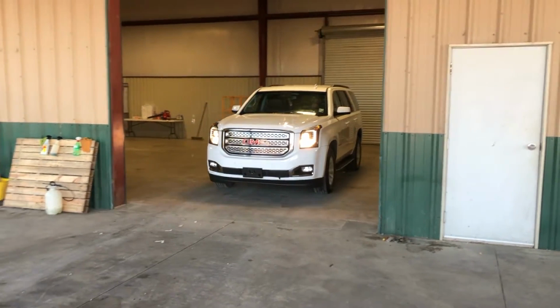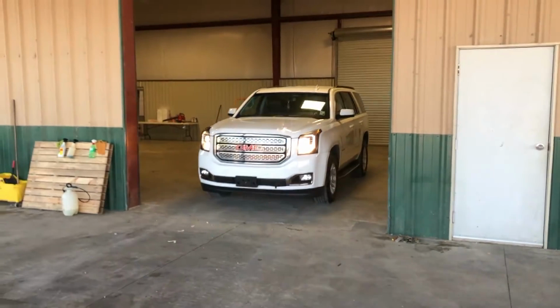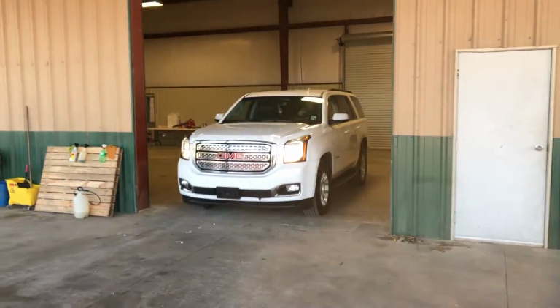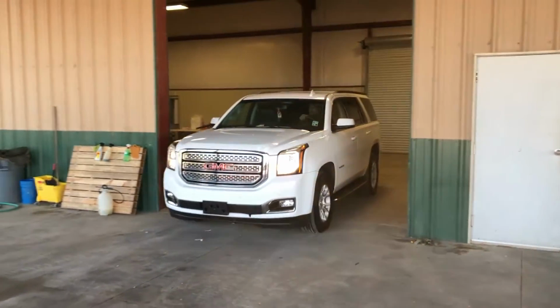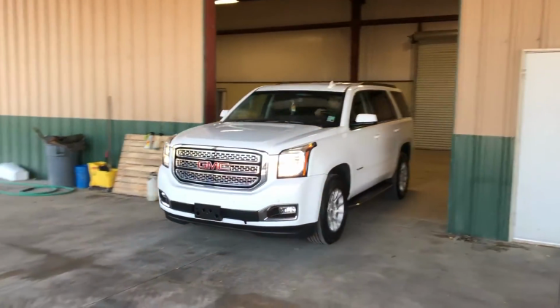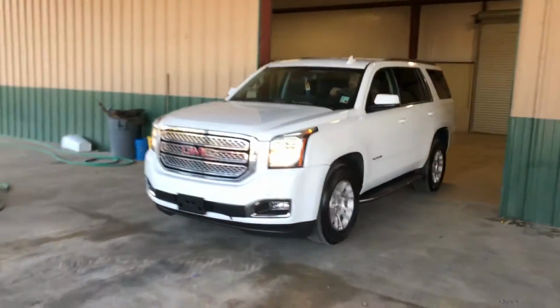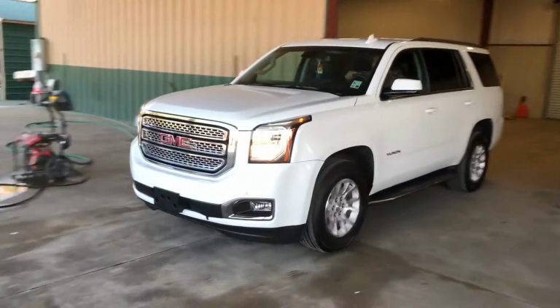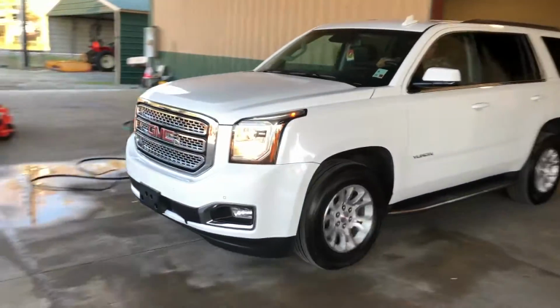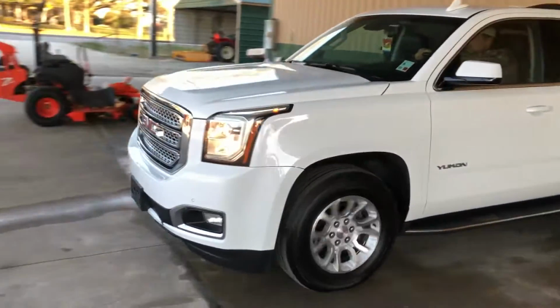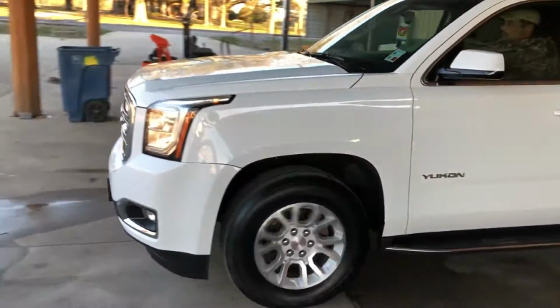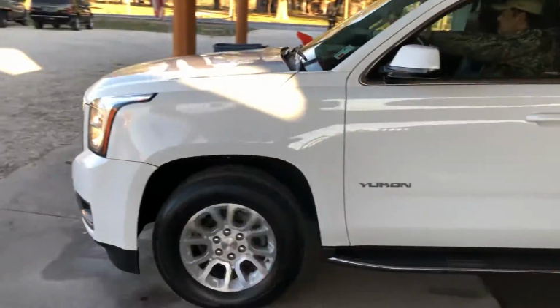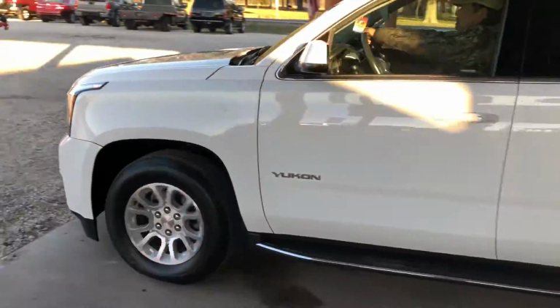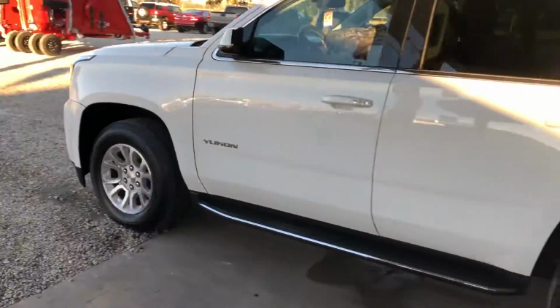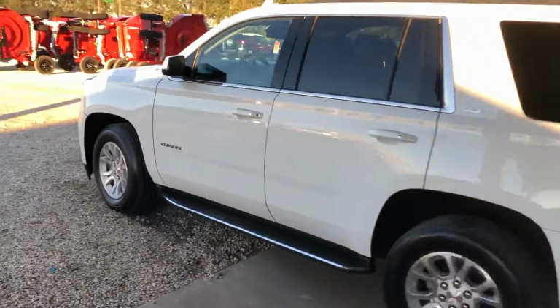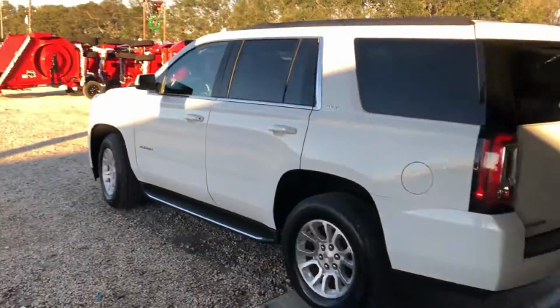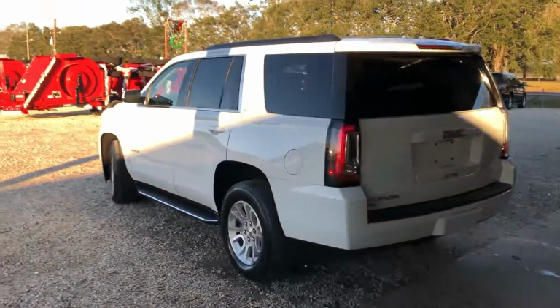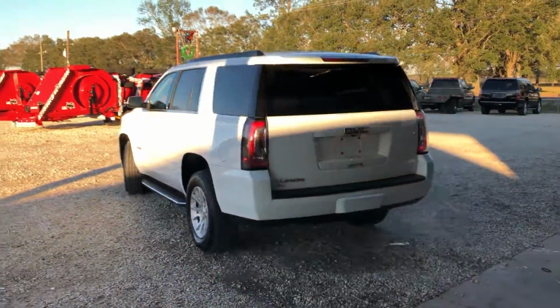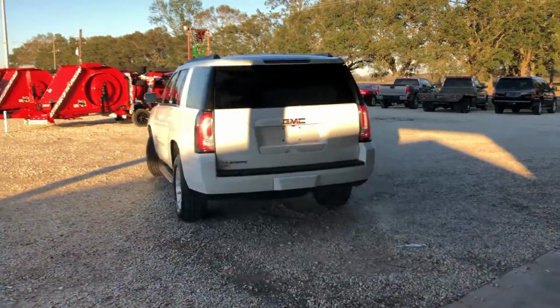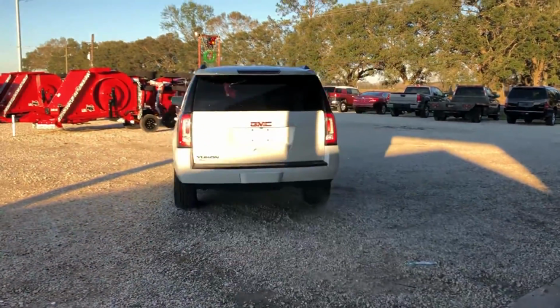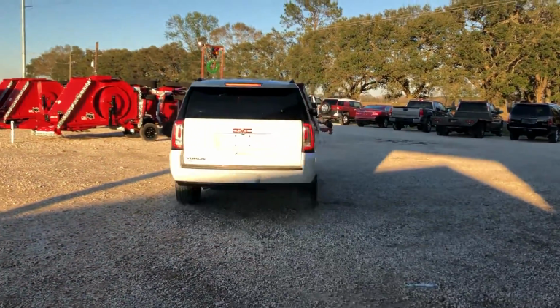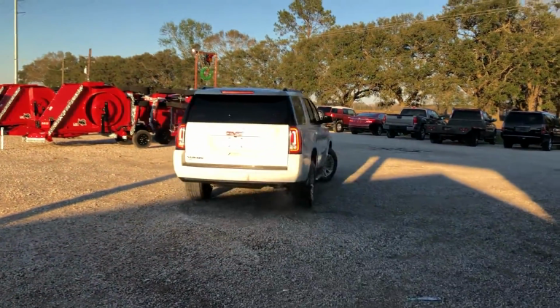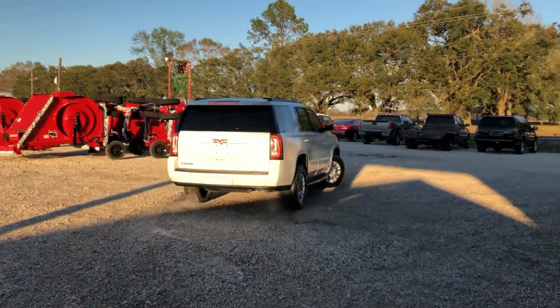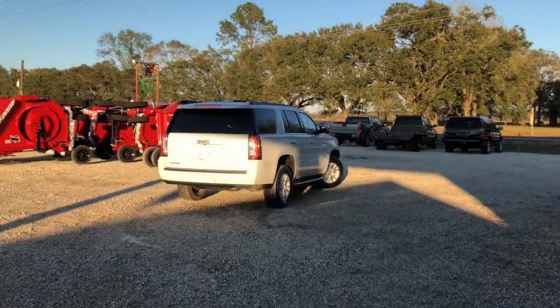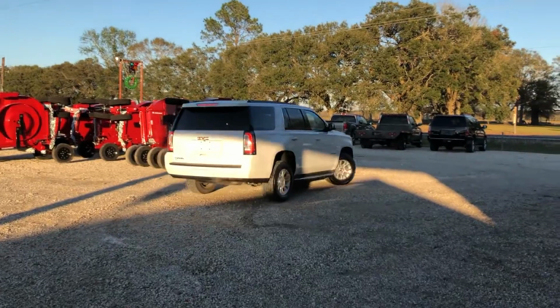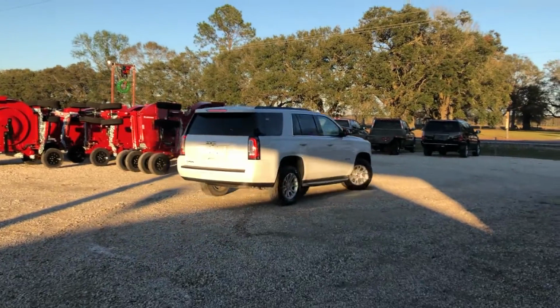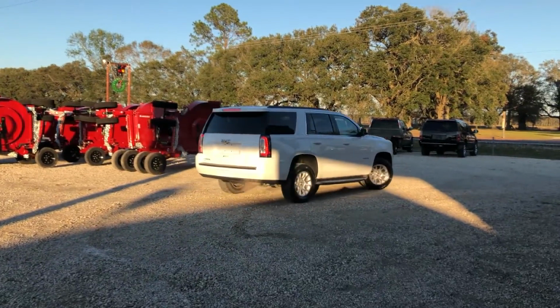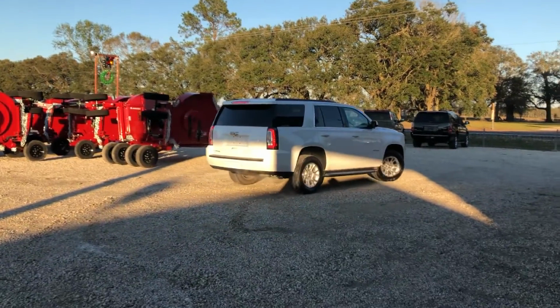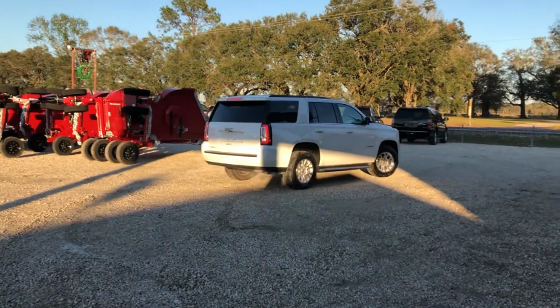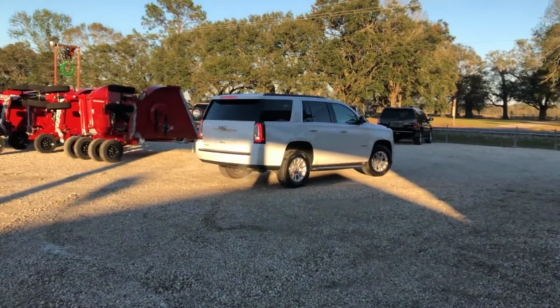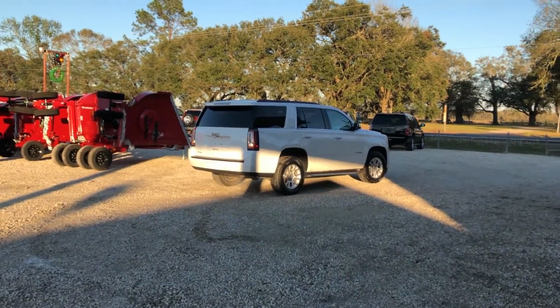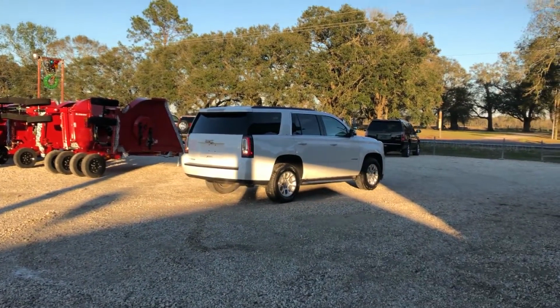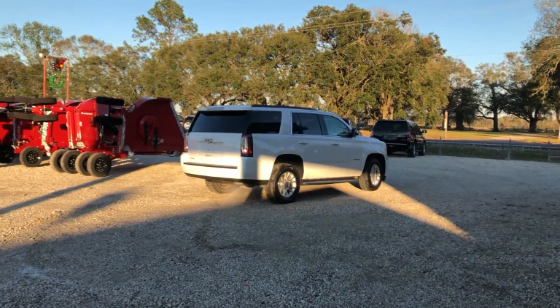This drive video is on a 2017 GMC Yukon SLT with factory aluminum rims, 5.3 gas V8 engine, four-wheel drive, and automatic transmission. If you saw the pictures and the videos, you can see this is a very nice unit.